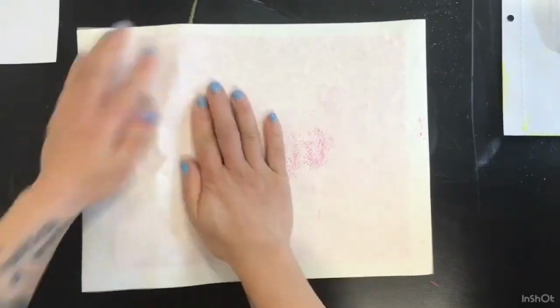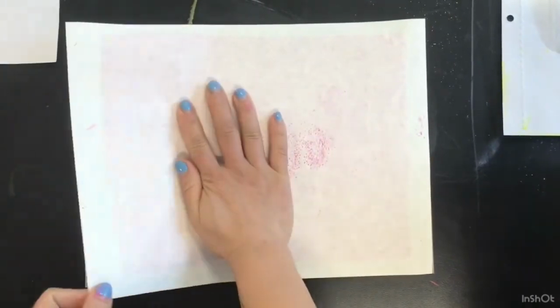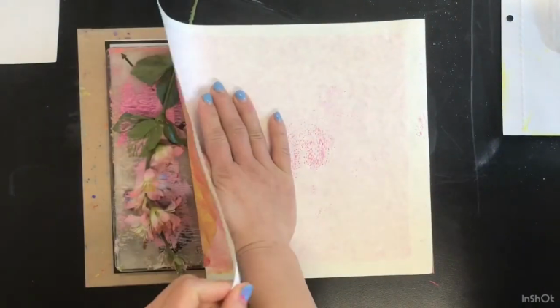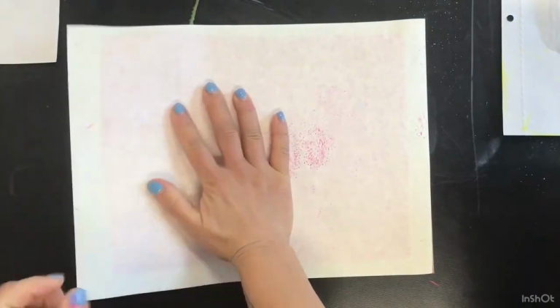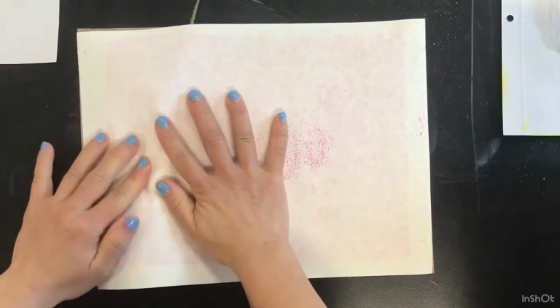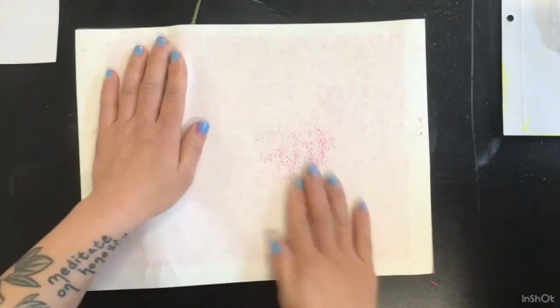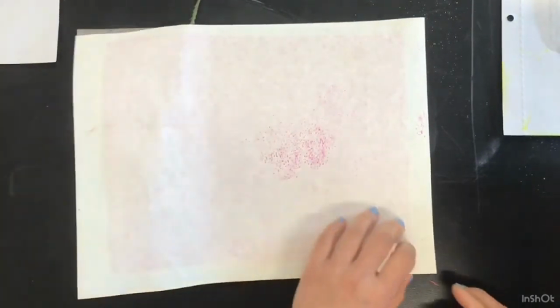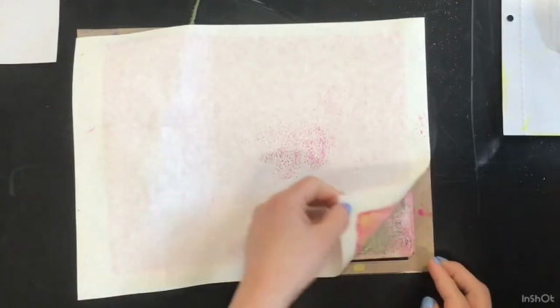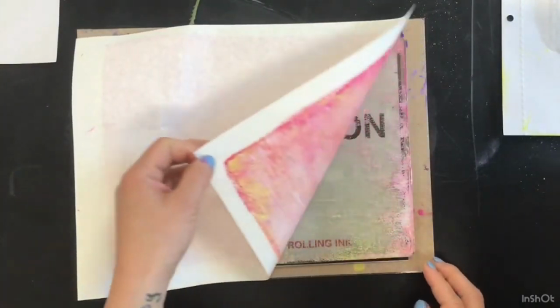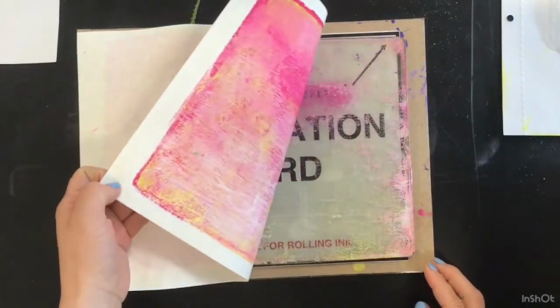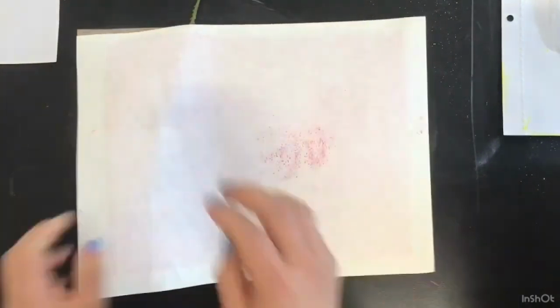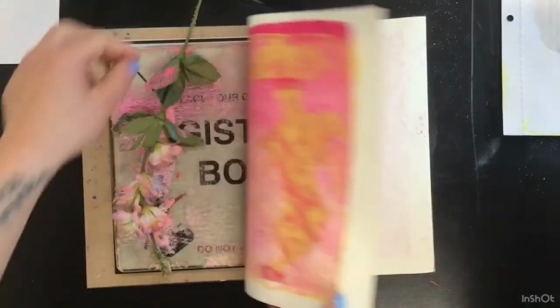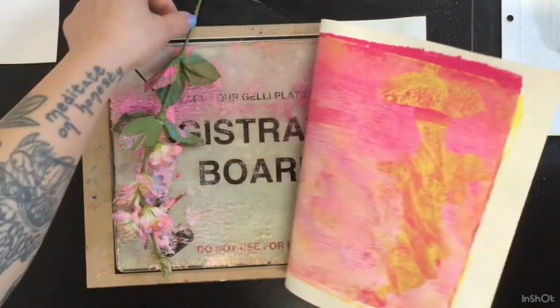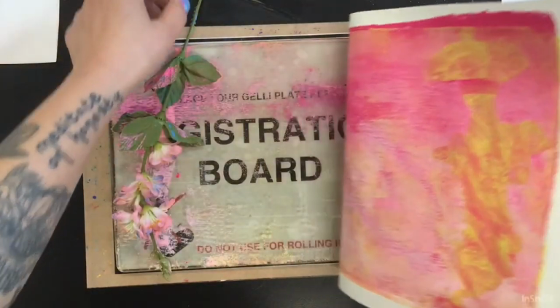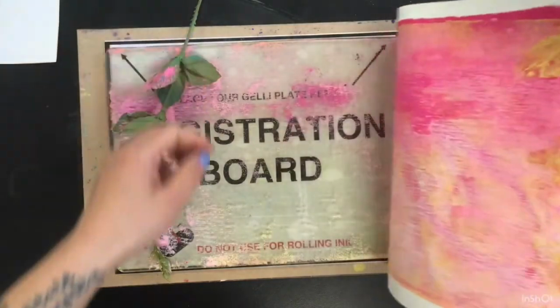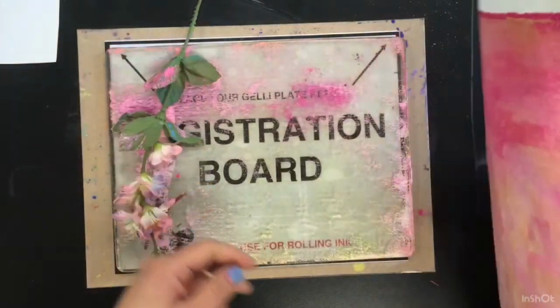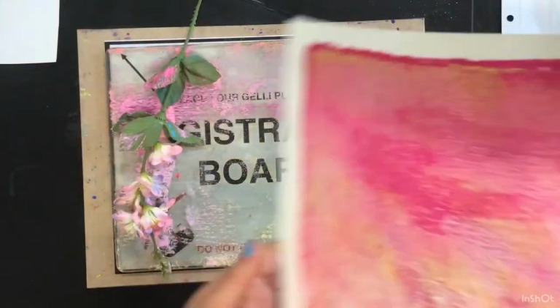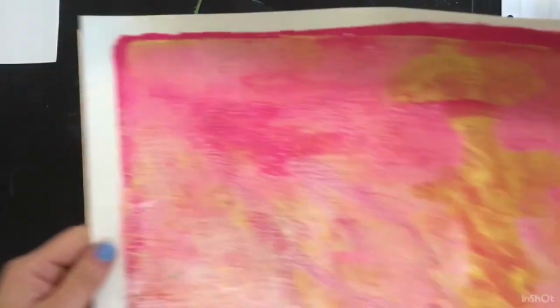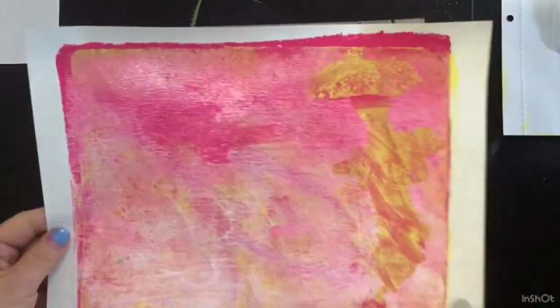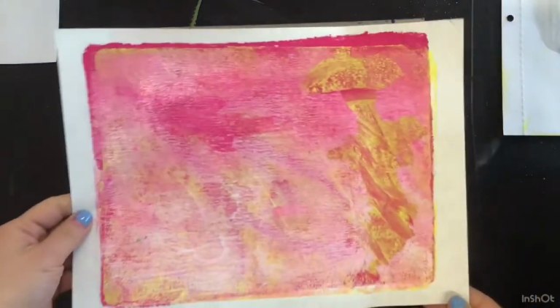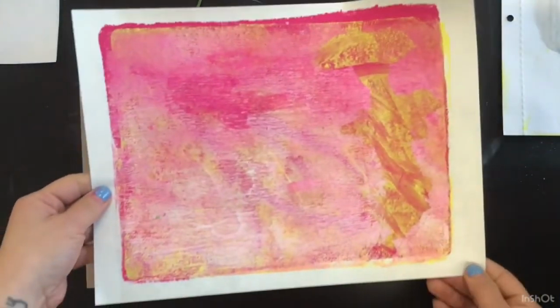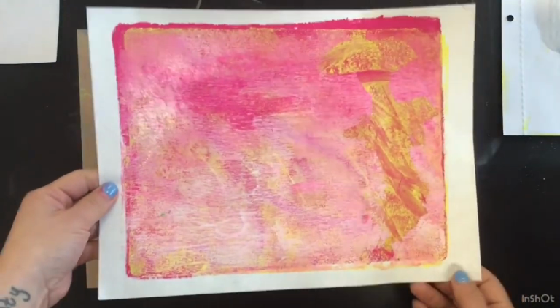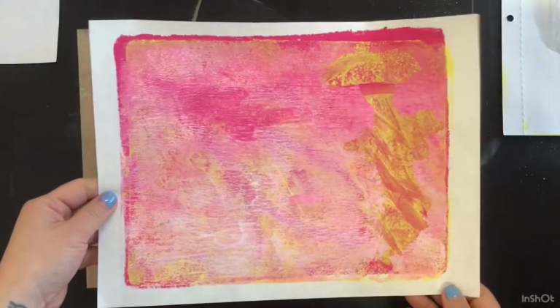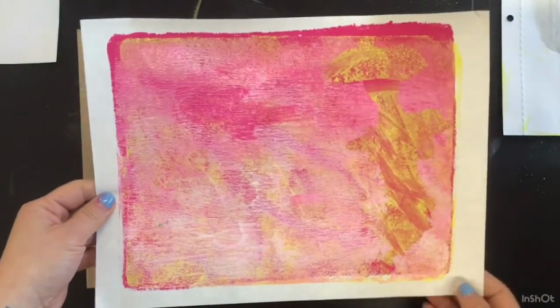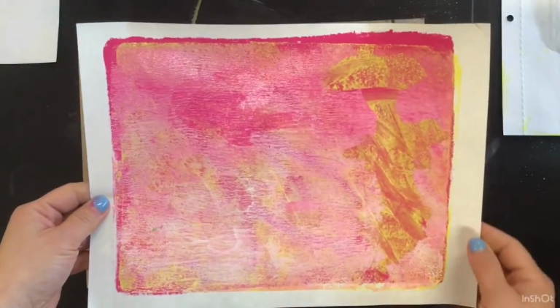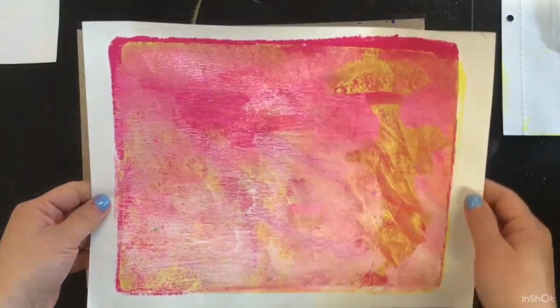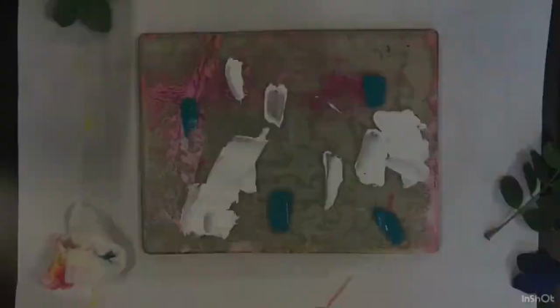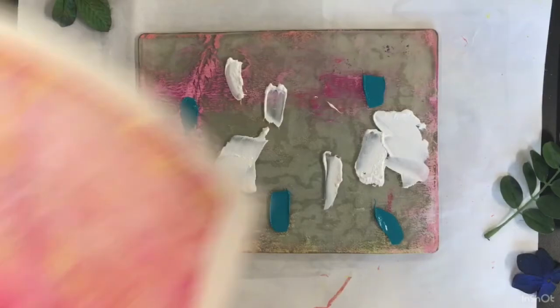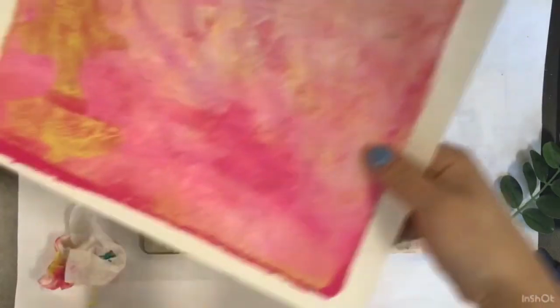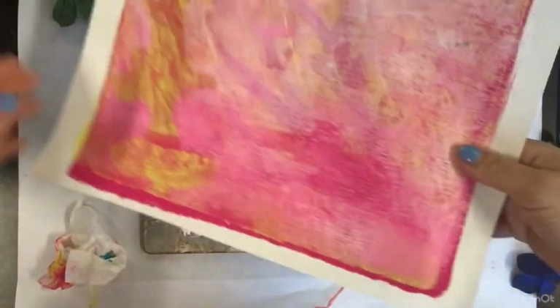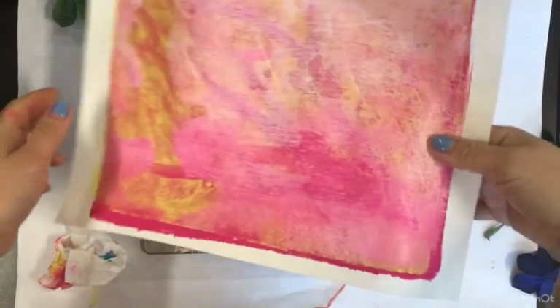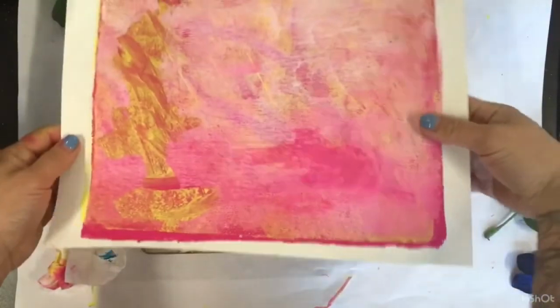This is a perfect example. I thought I would mask using these silk flowers, but when I pulled my print, the flowers didn't really come through. But that's okay, I can just cover it up with another layer.